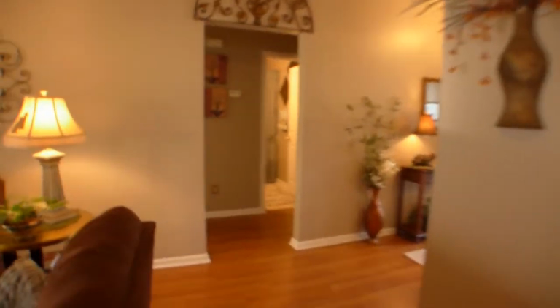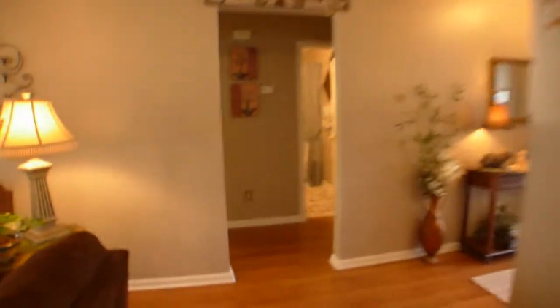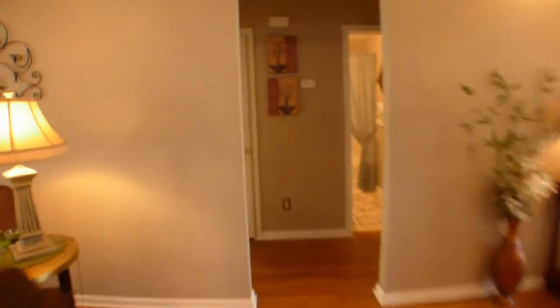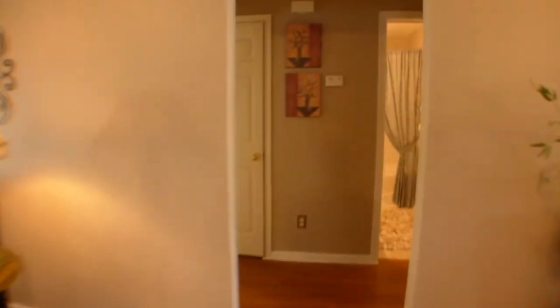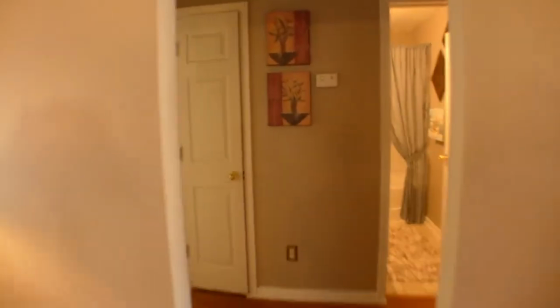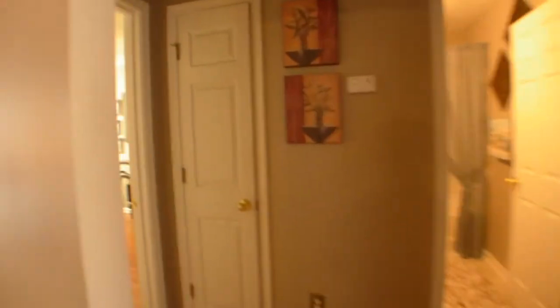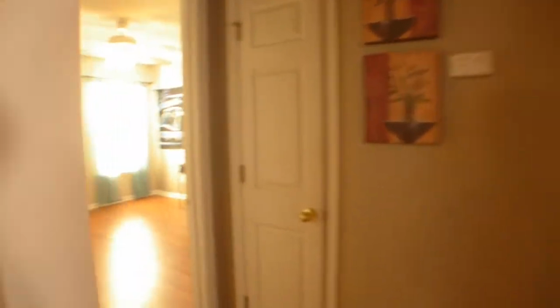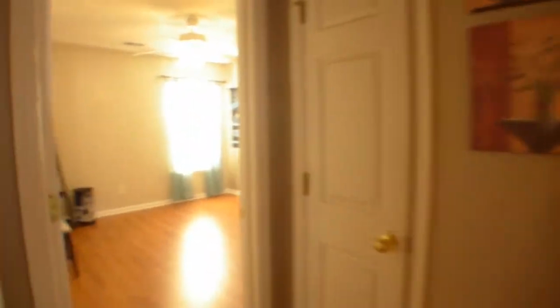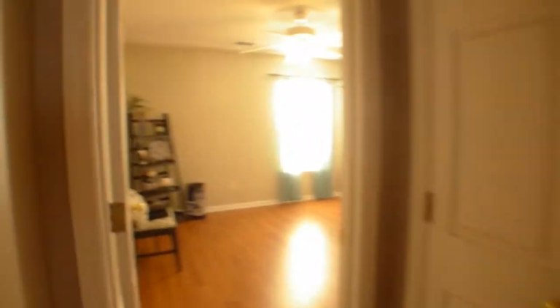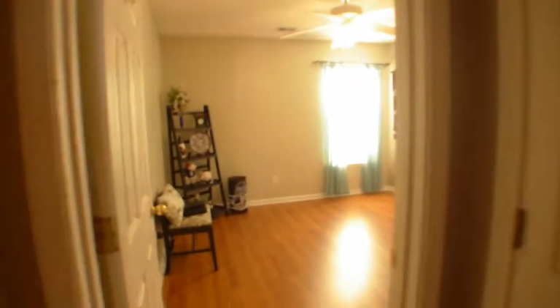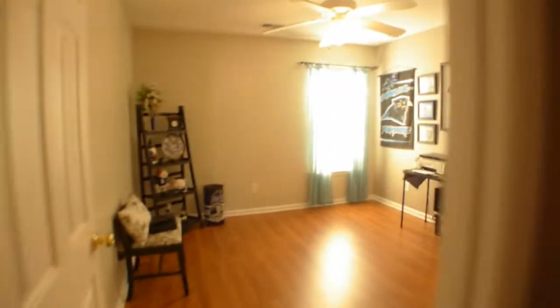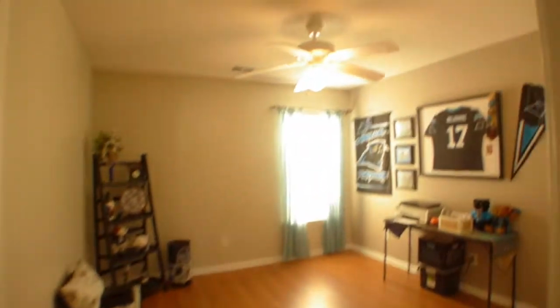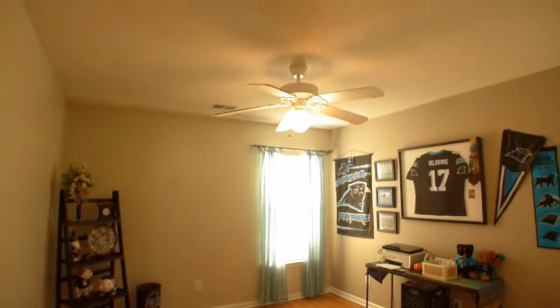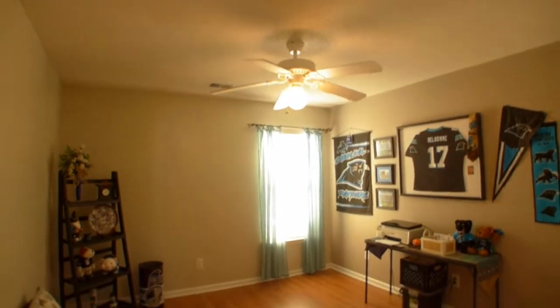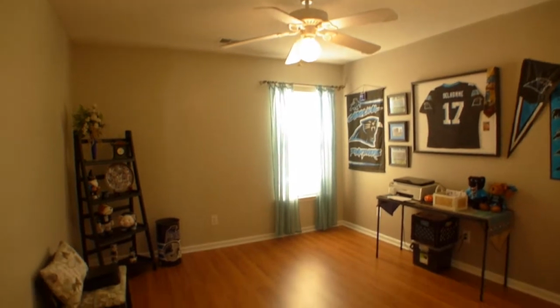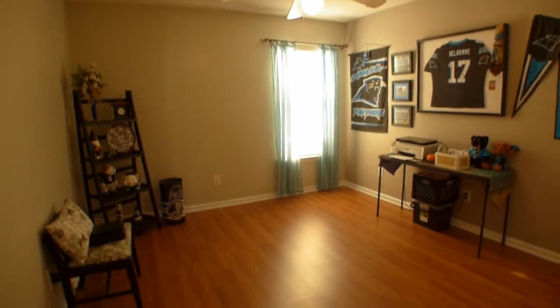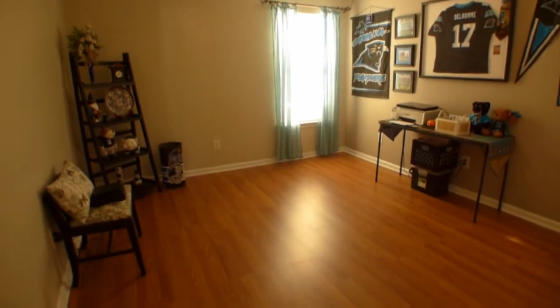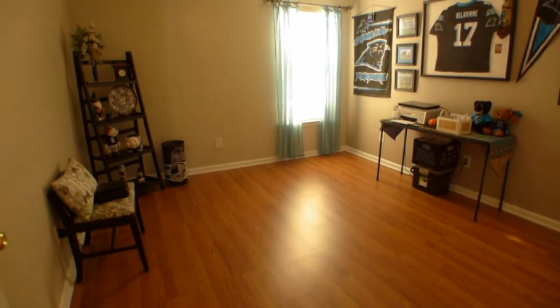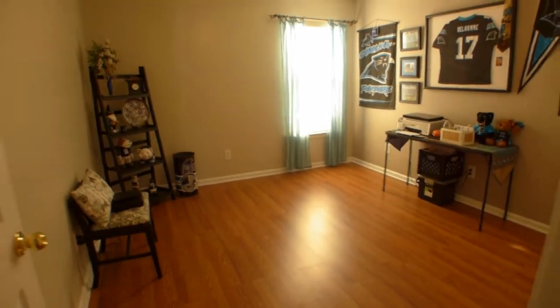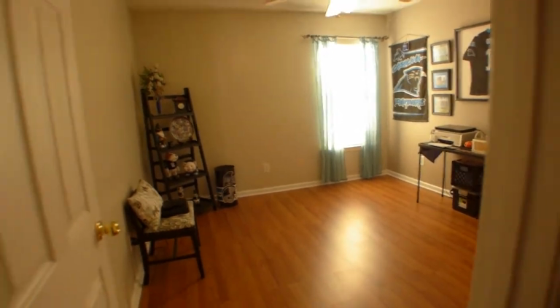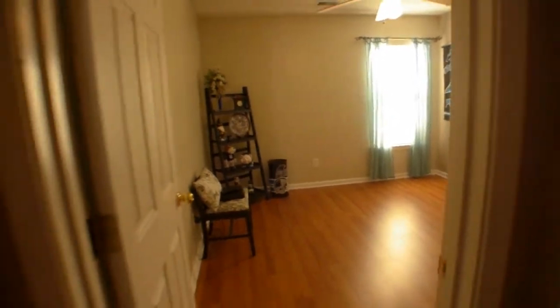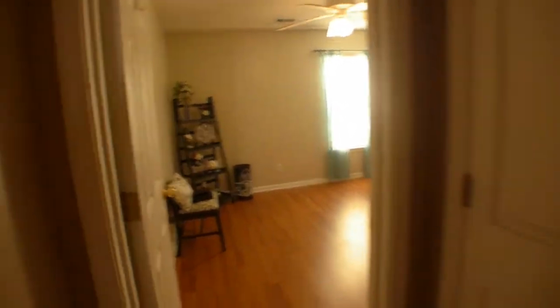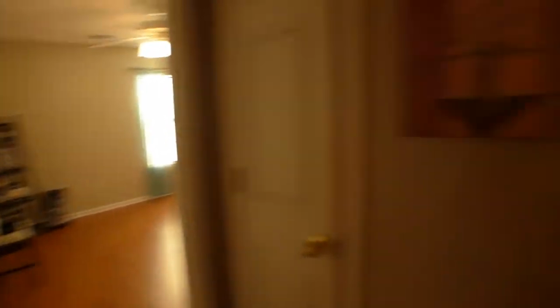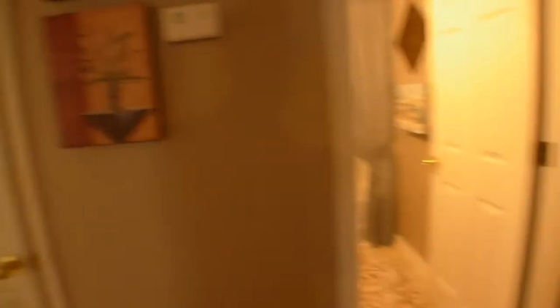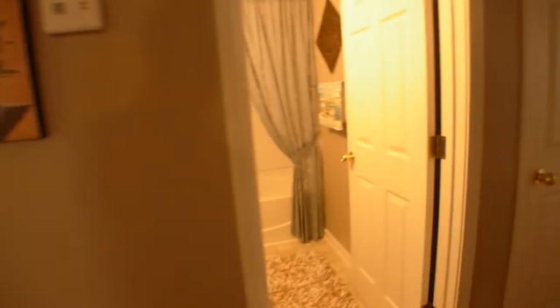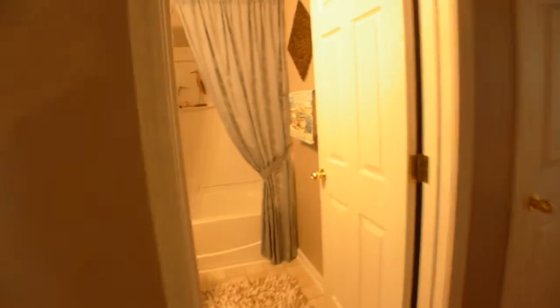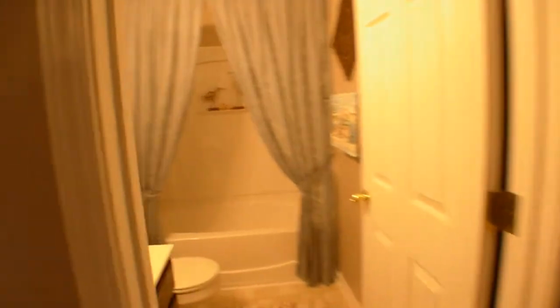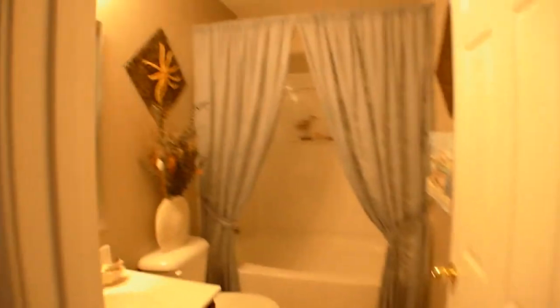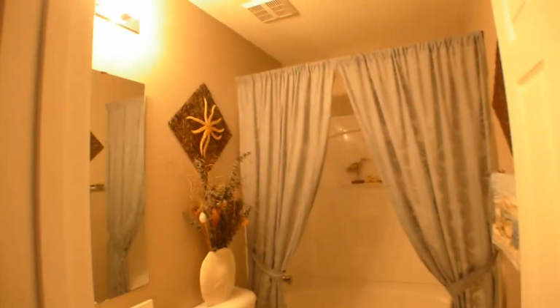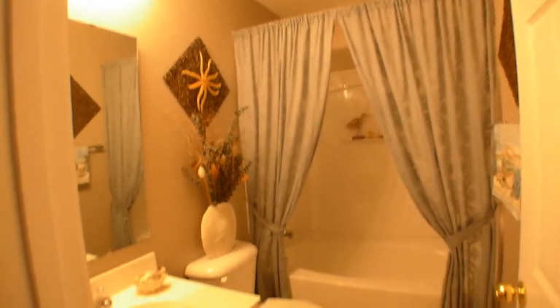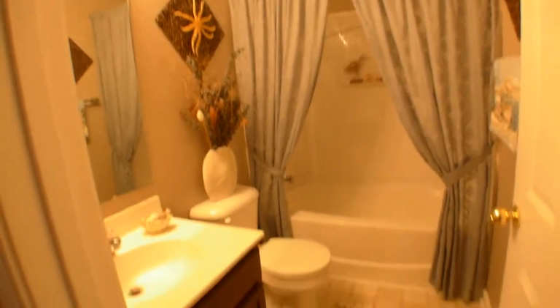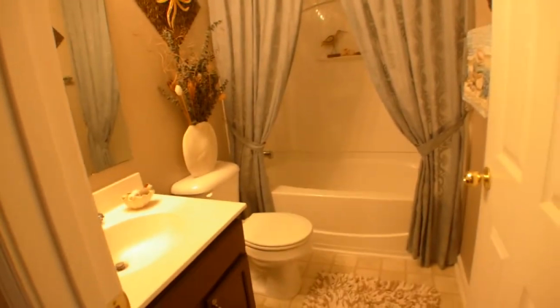The other two bedrooms are at the other end of the house, with ceiling fans and laminate floors throughout. A quick look at the bathroom that they share.